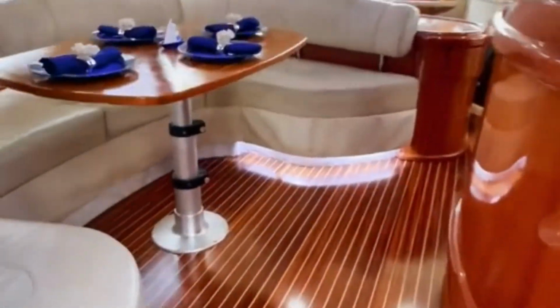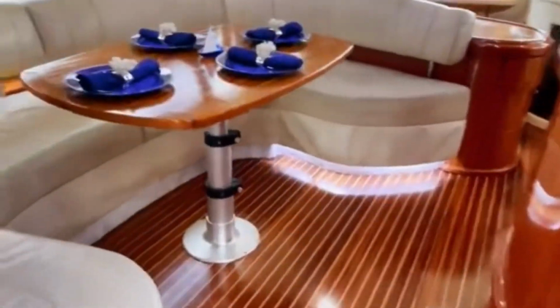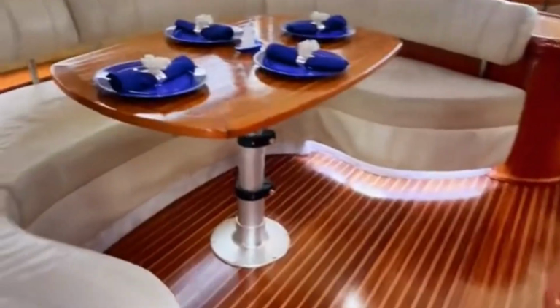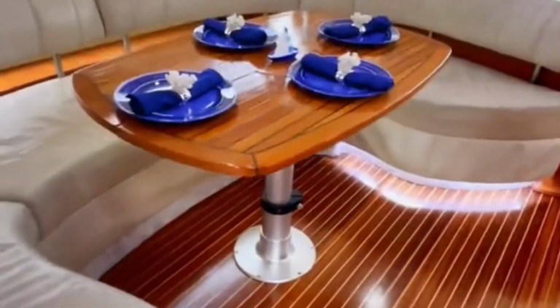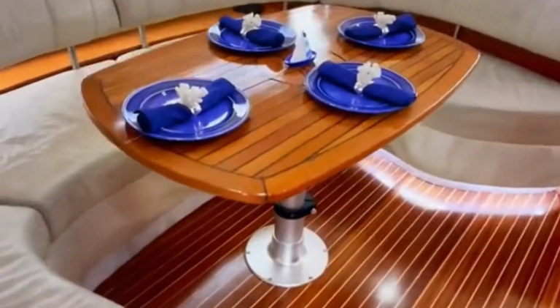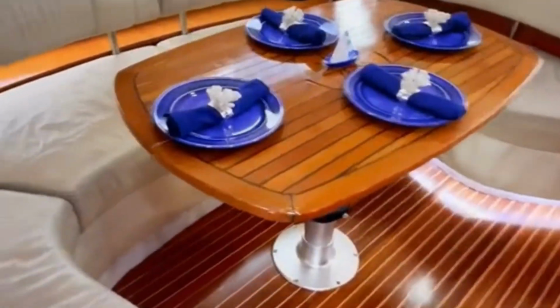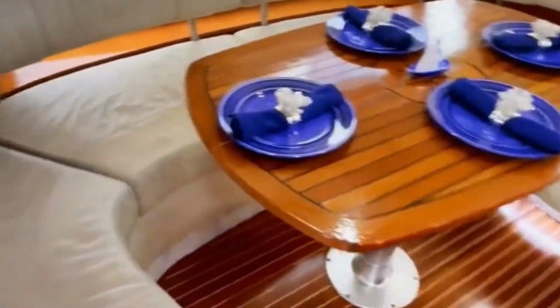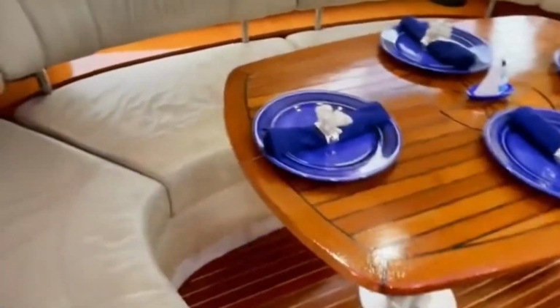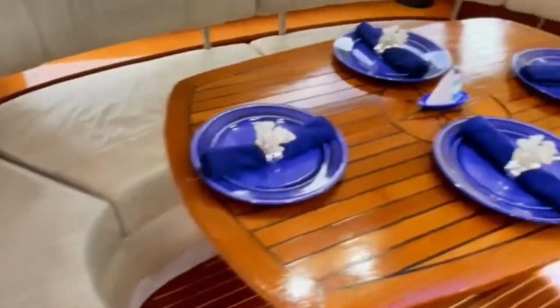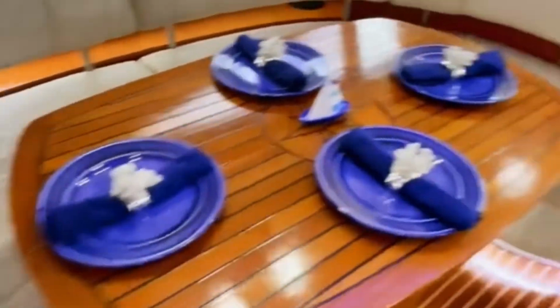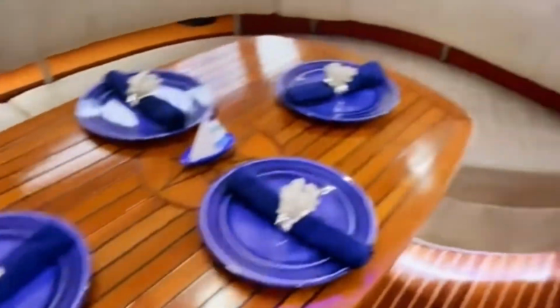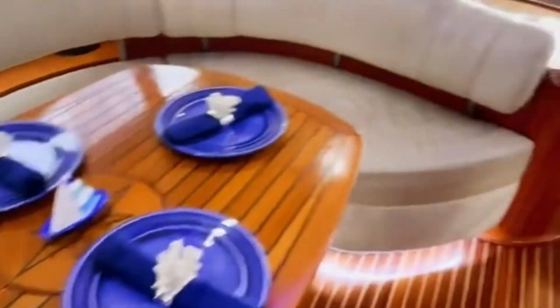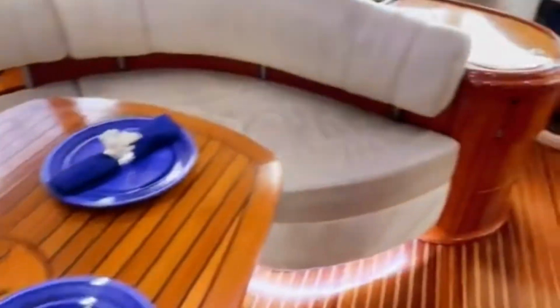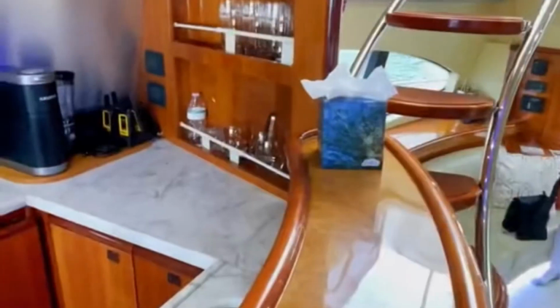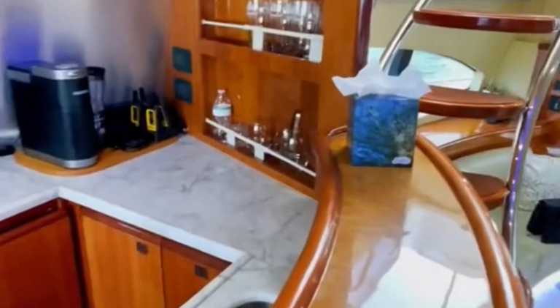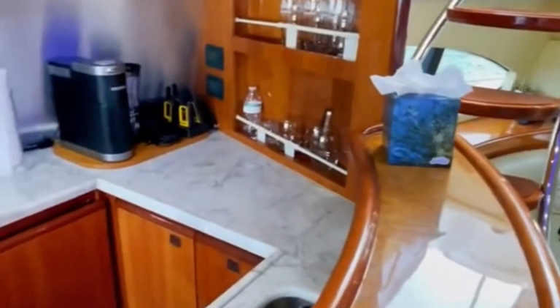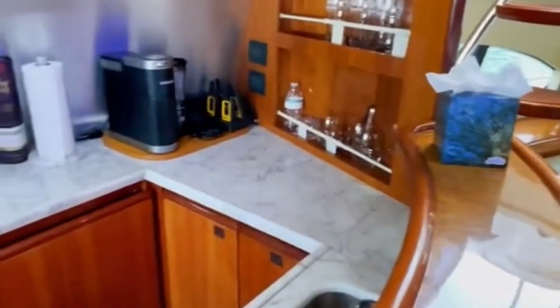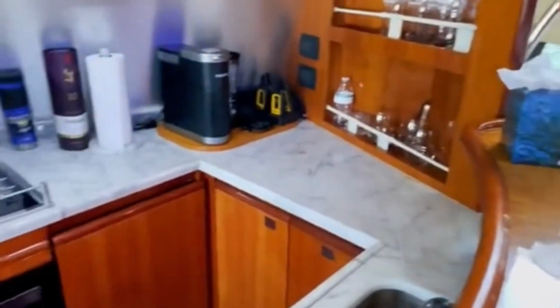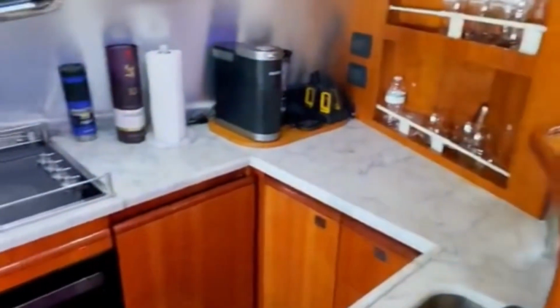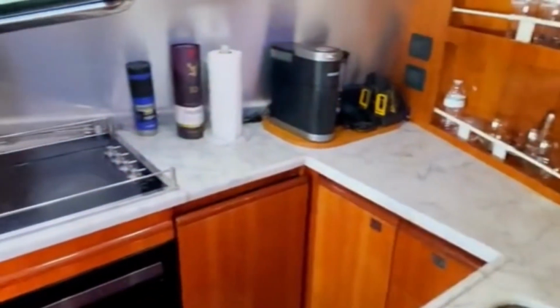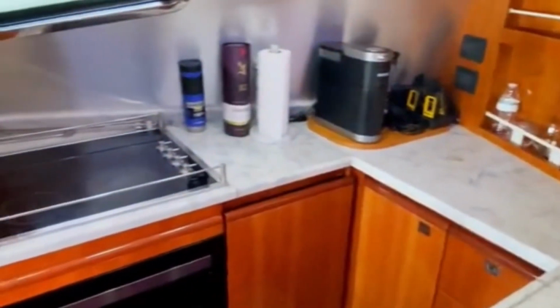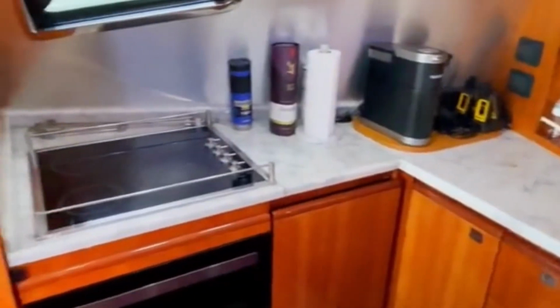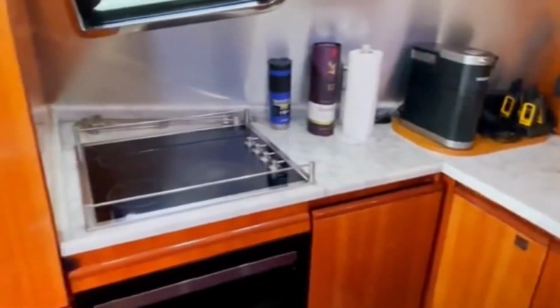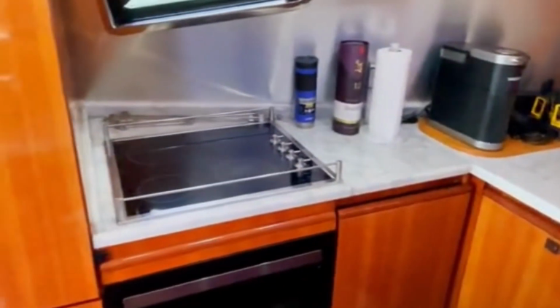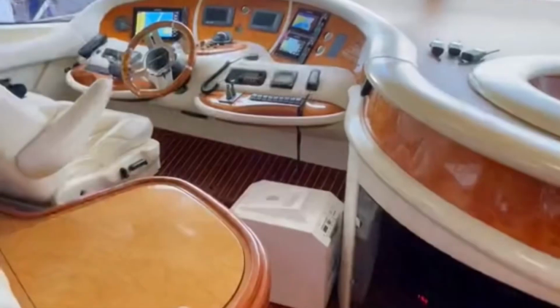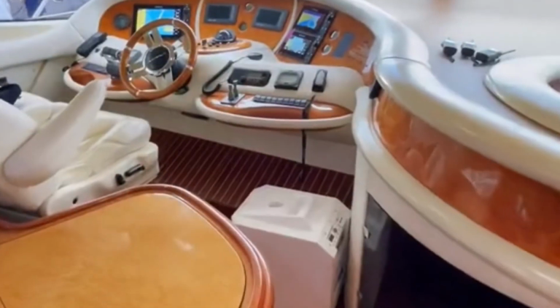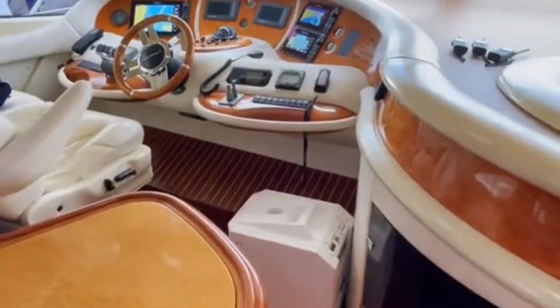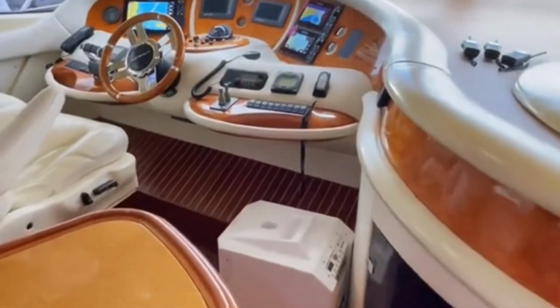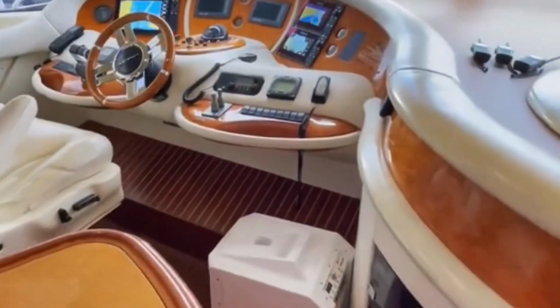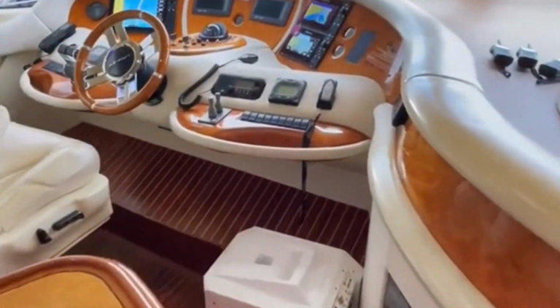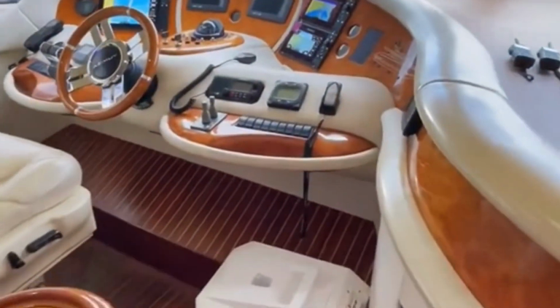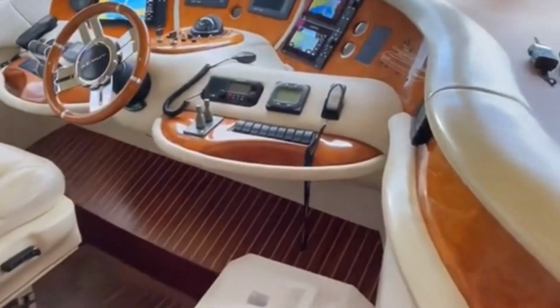On the main deck, you'll find the galley as well as this dining area. The galley has everything you would expect, including an induction cooktop as well as a domestic-sized fridge and freezer.